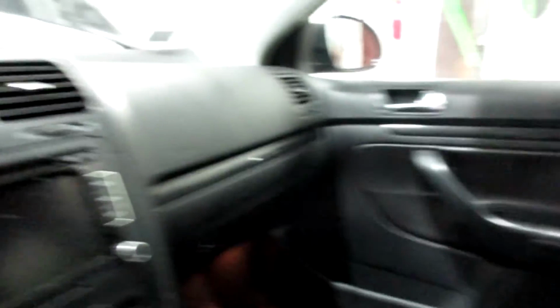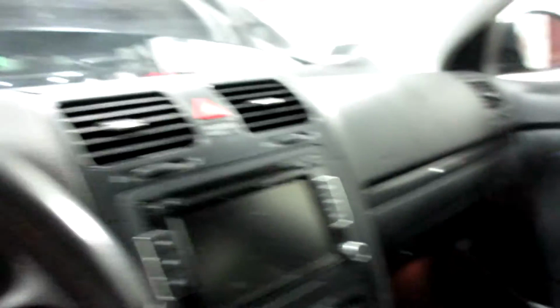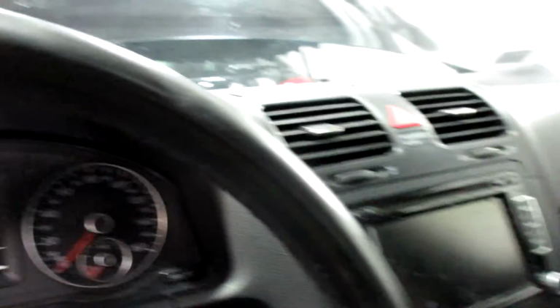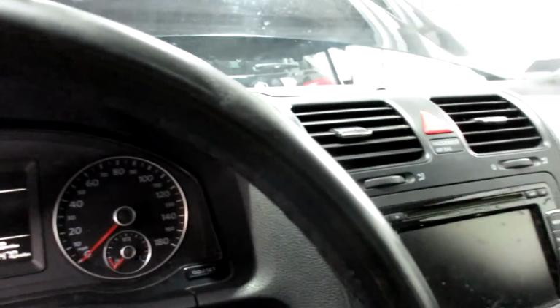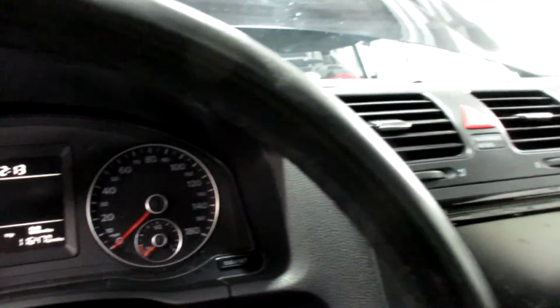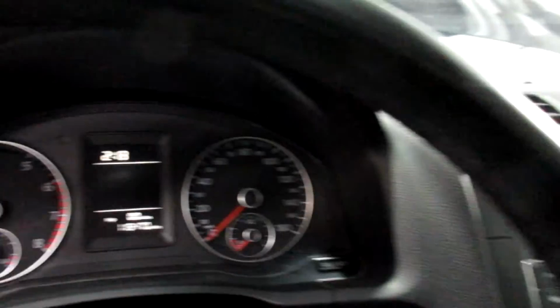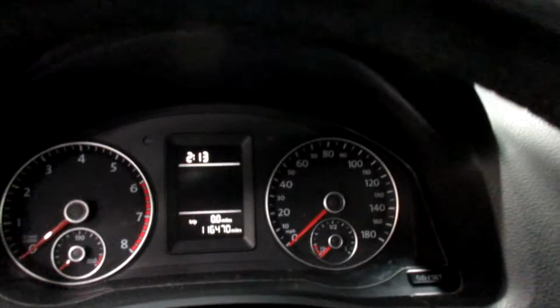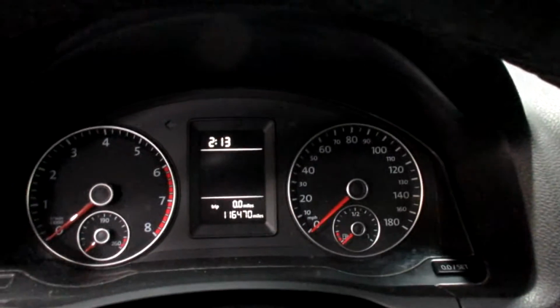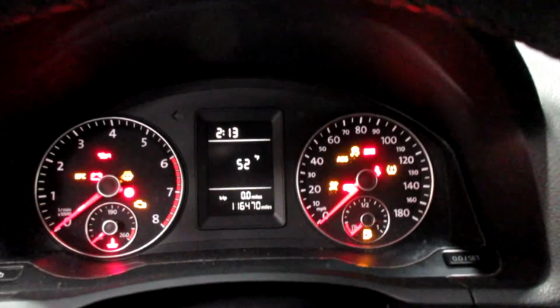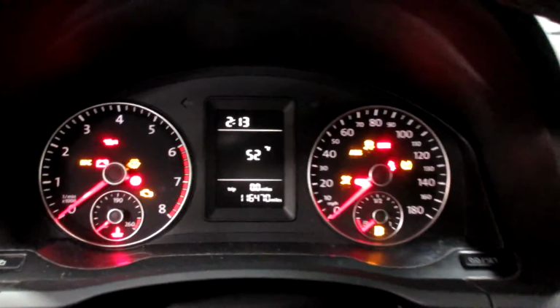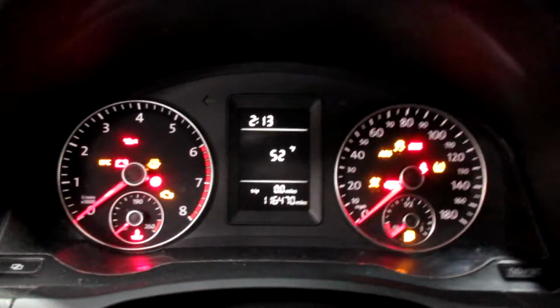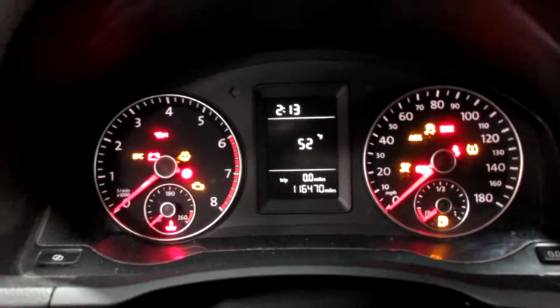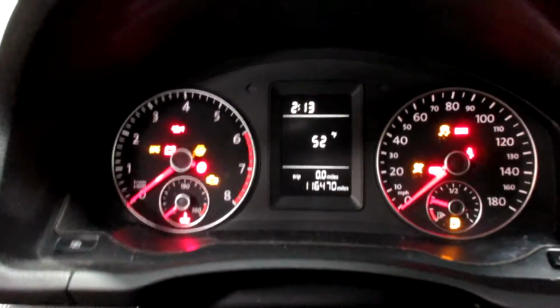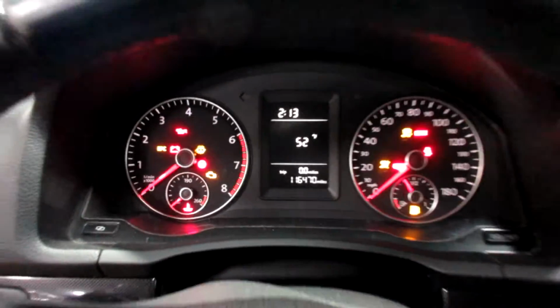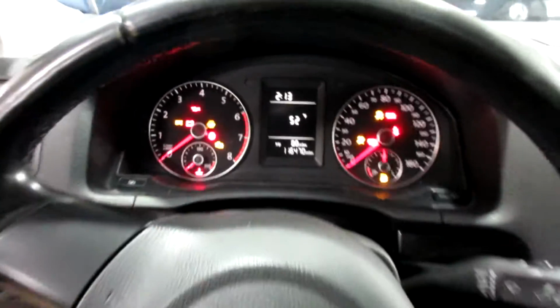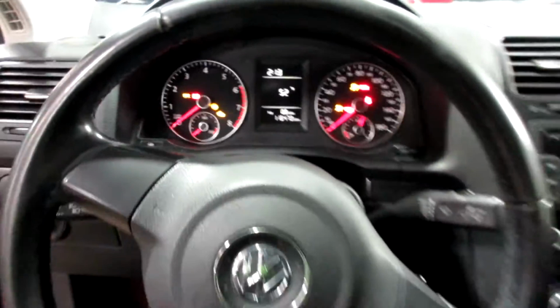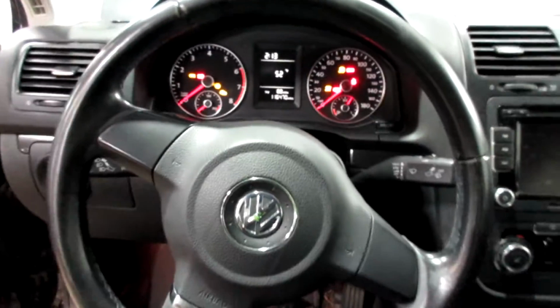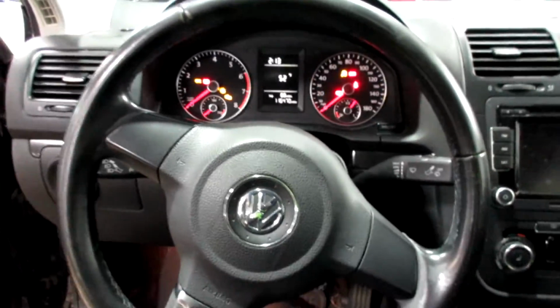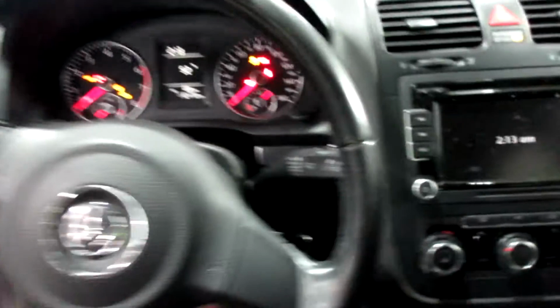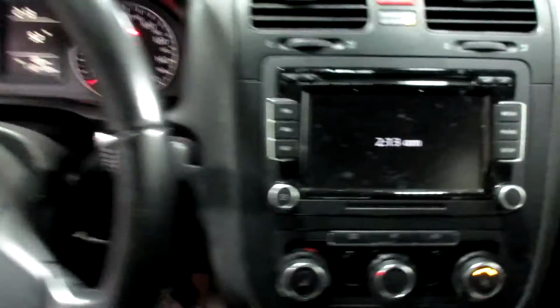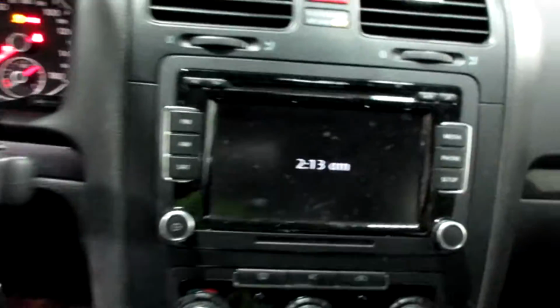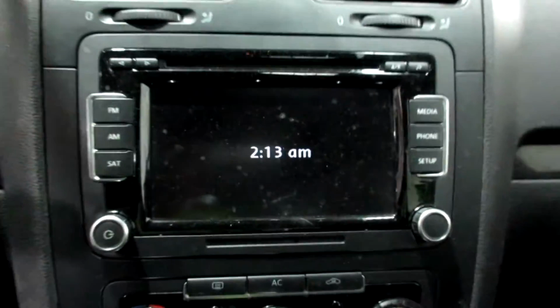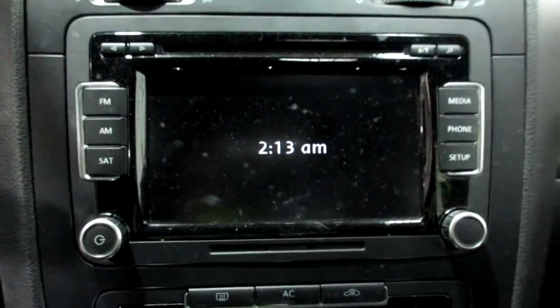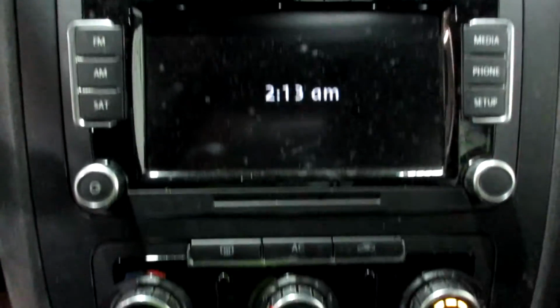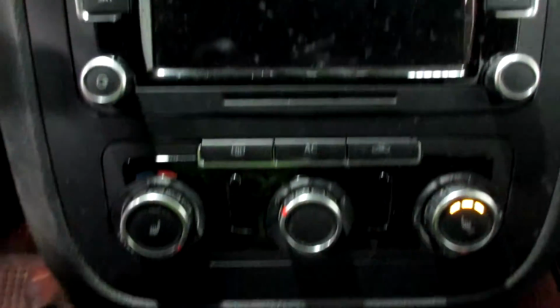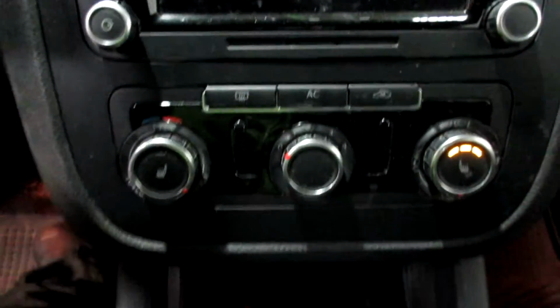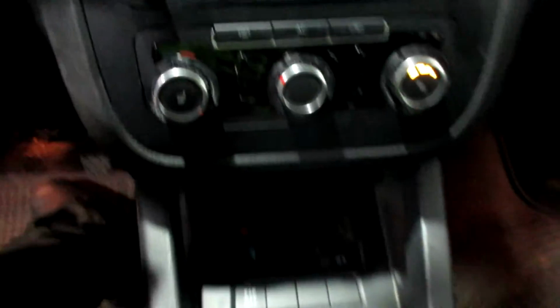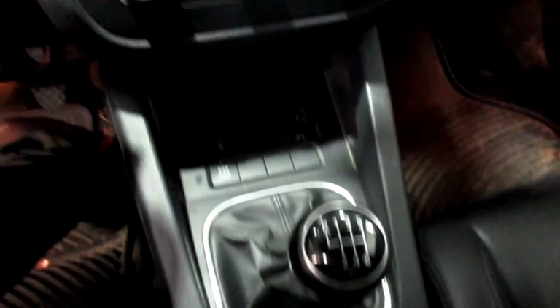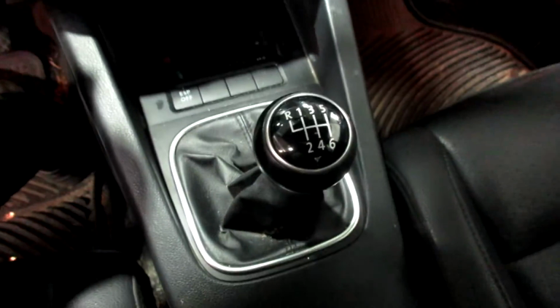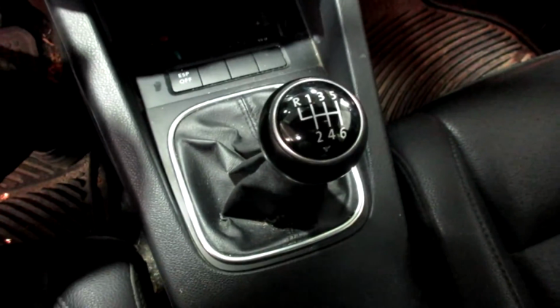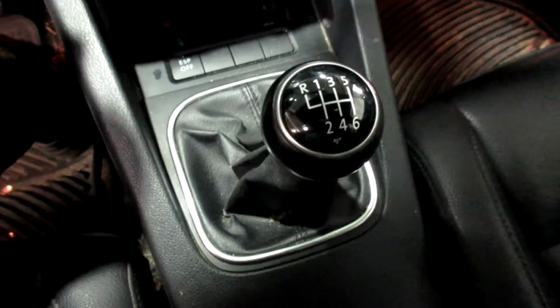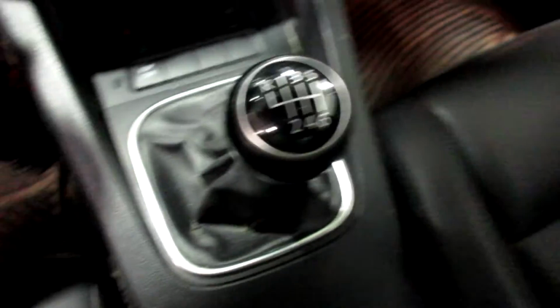This vehicle currently has 116,470 miles on the motor. We have the radio display, CD player, temperature controls, manual shifter — six-speed.